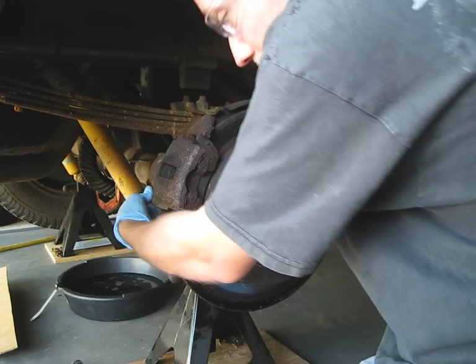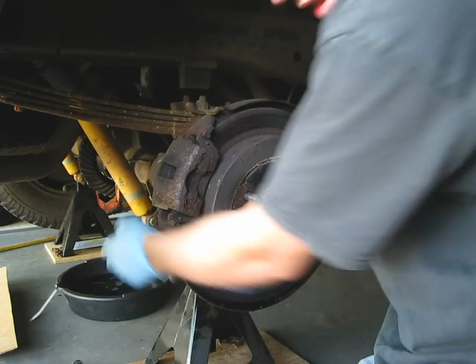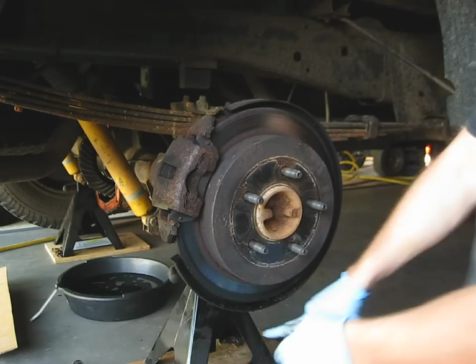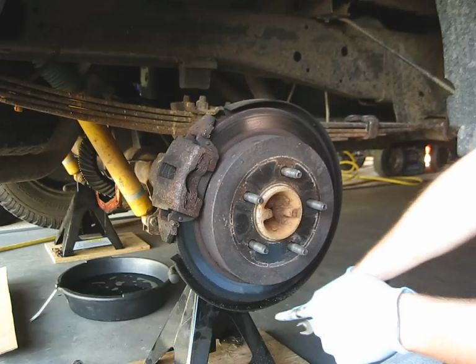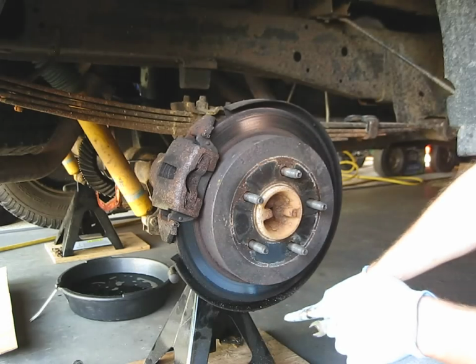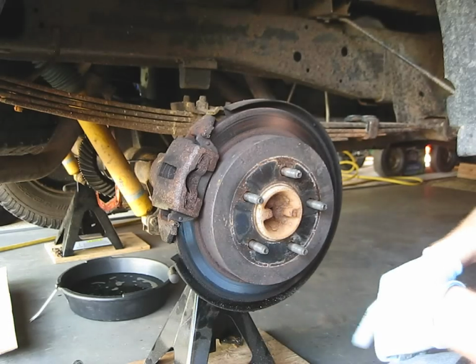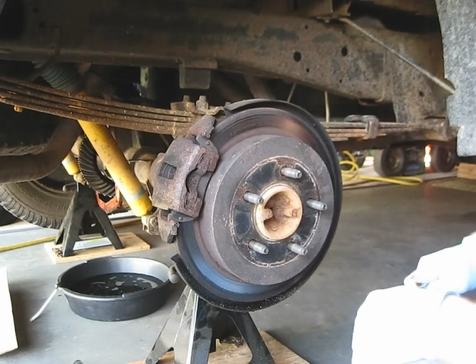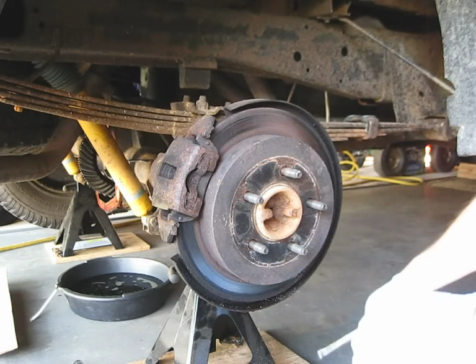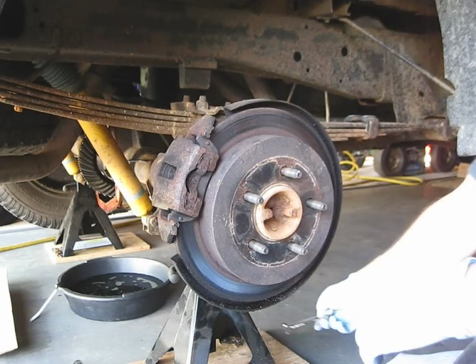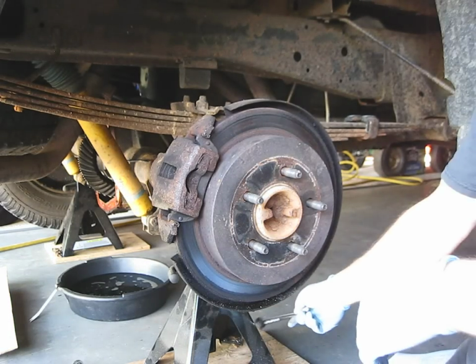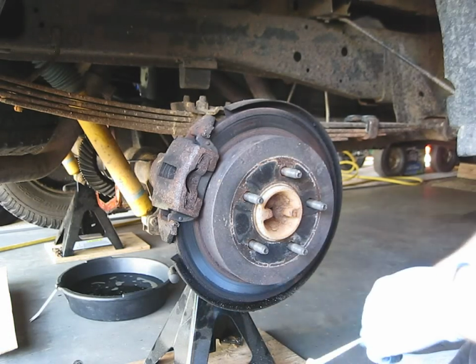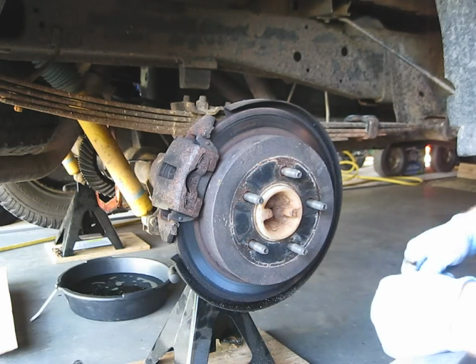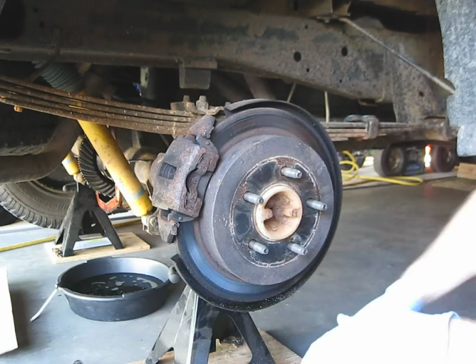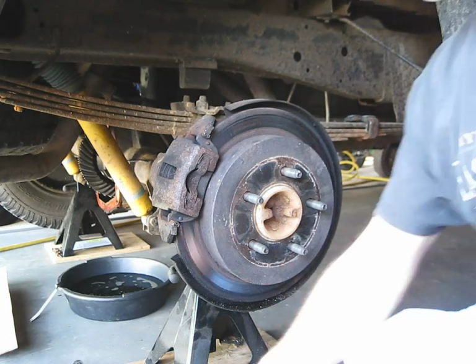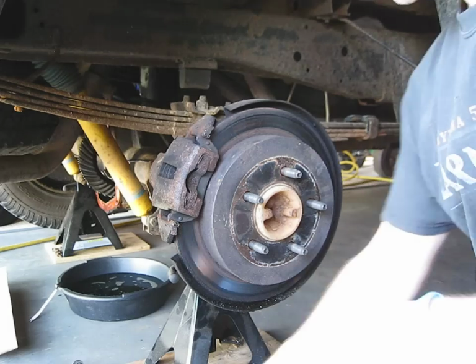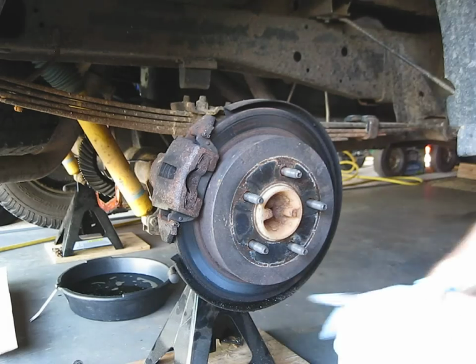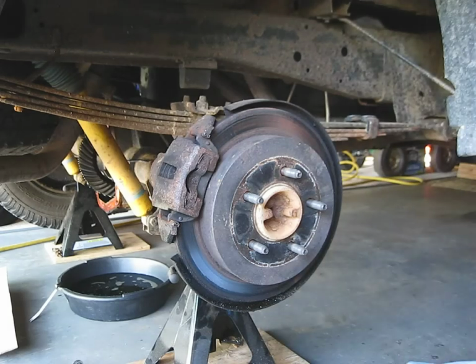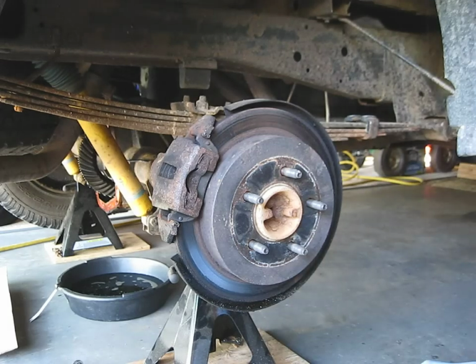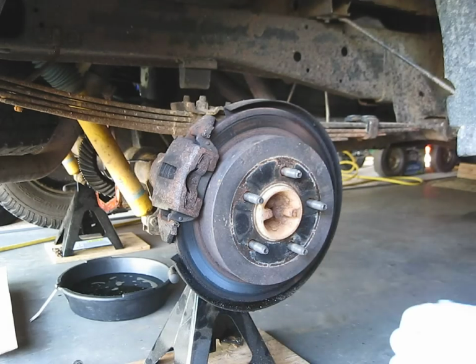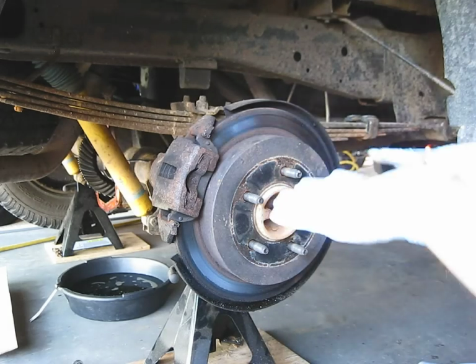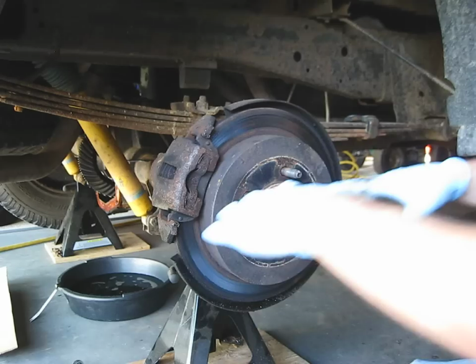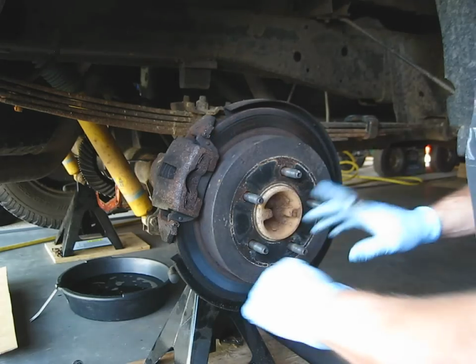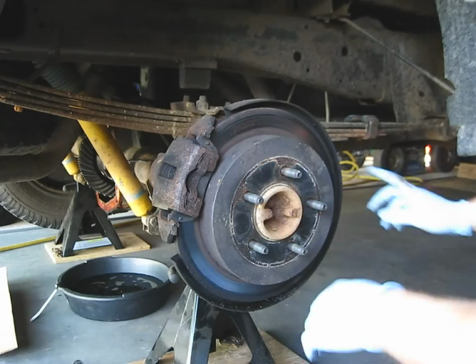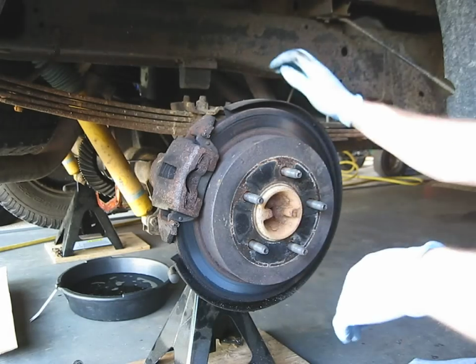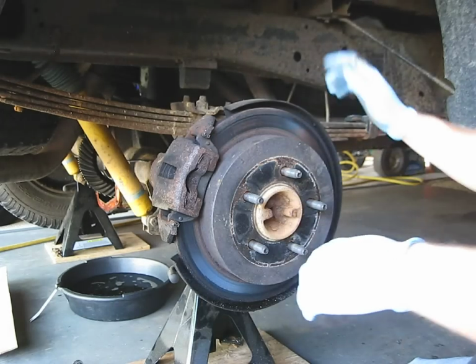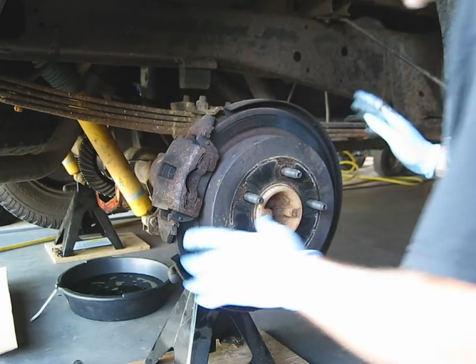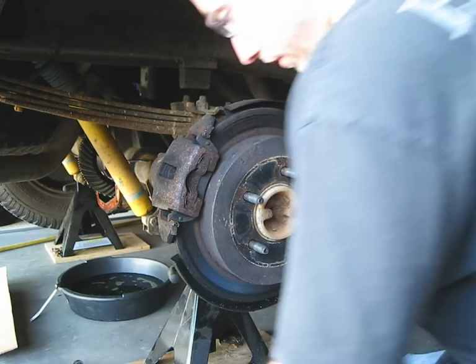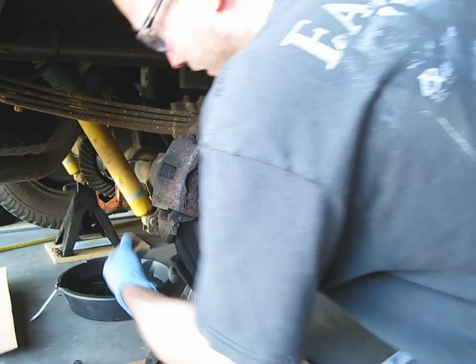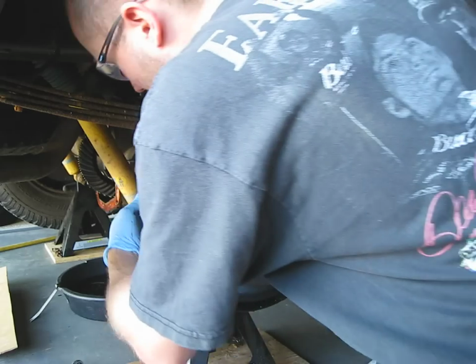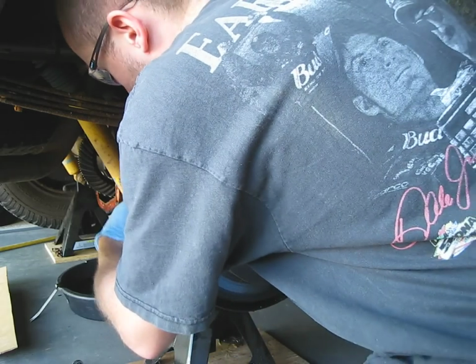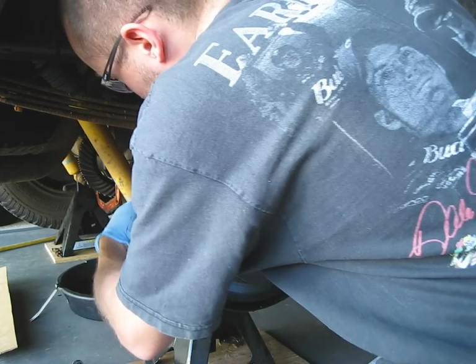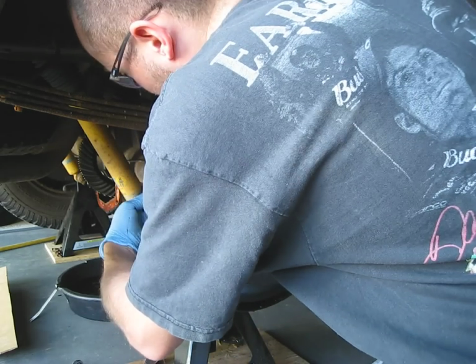Yes, if you can see, I did put this up on some jack stands in the front. I did put blocks on the wheels to hold it. You want safety first here, because you don't want this thing to fall off while you're in the air.